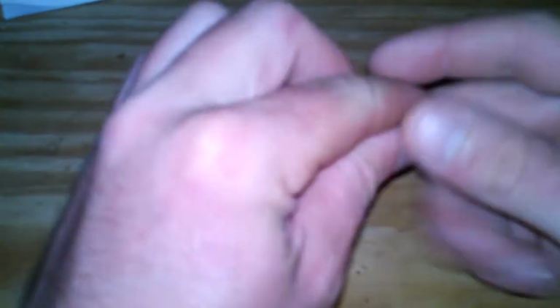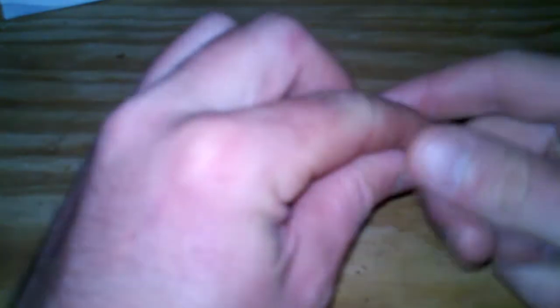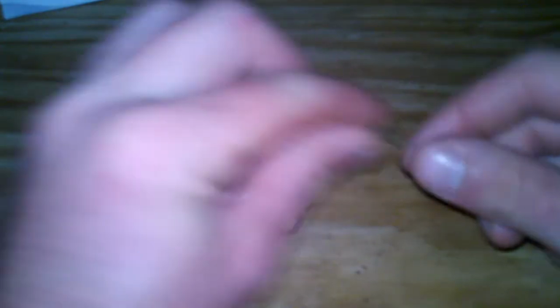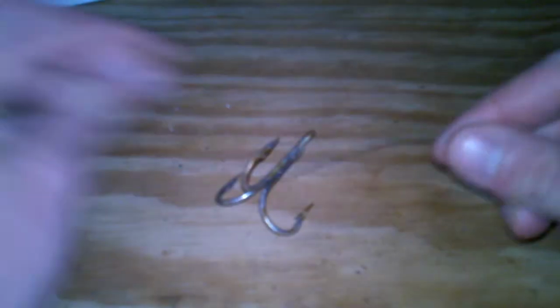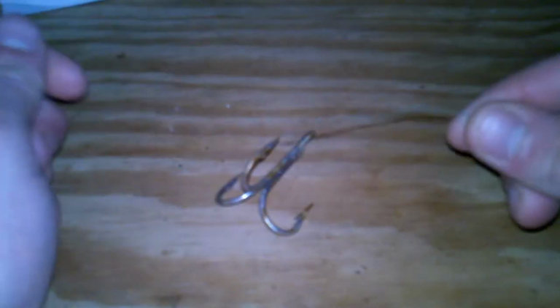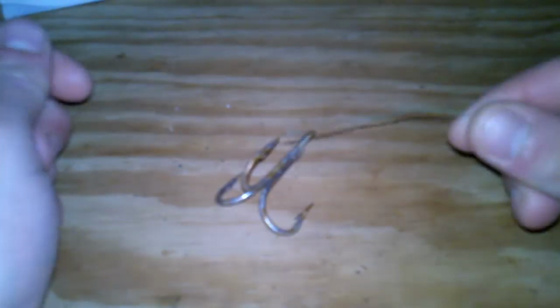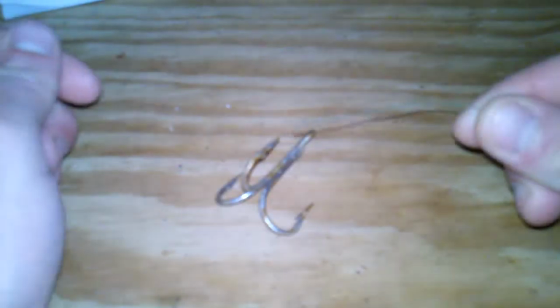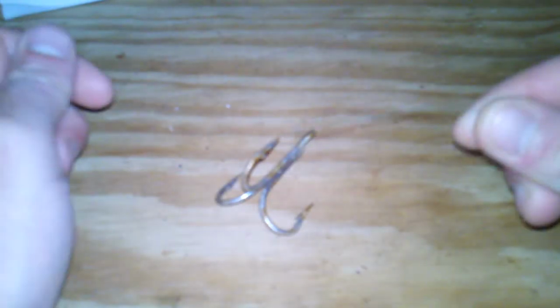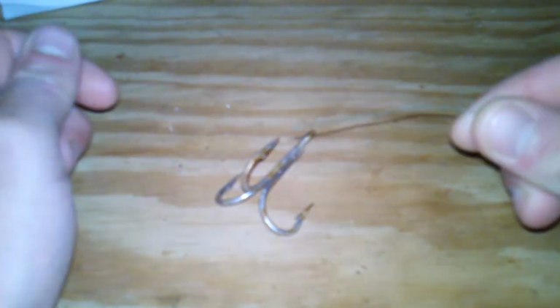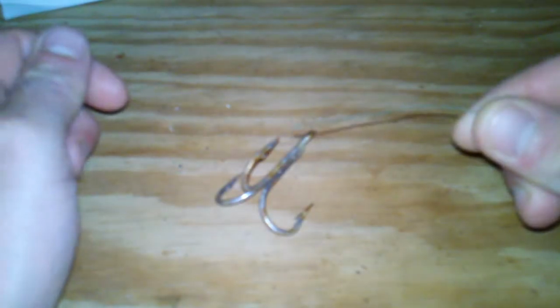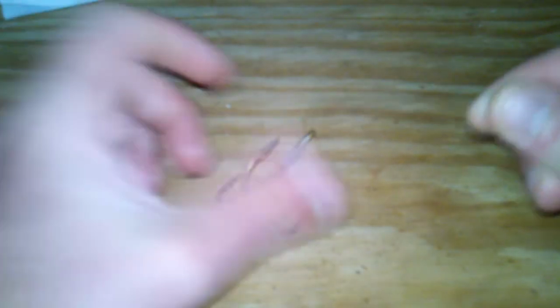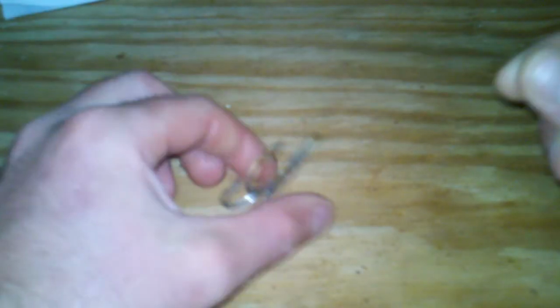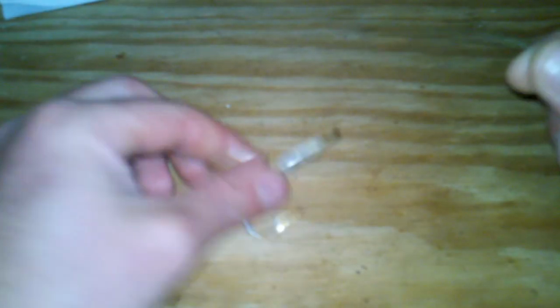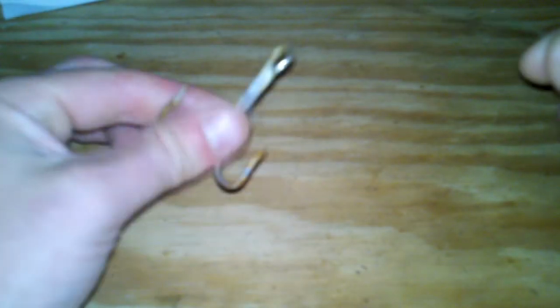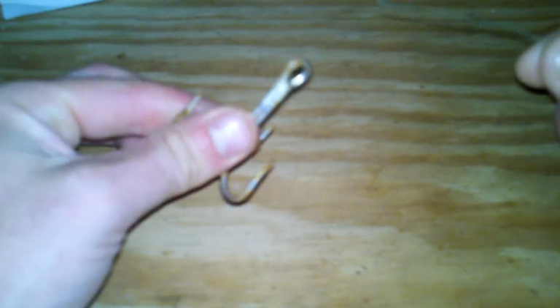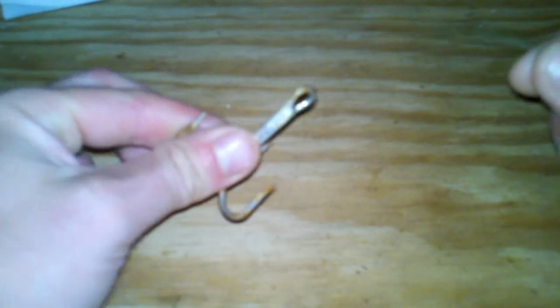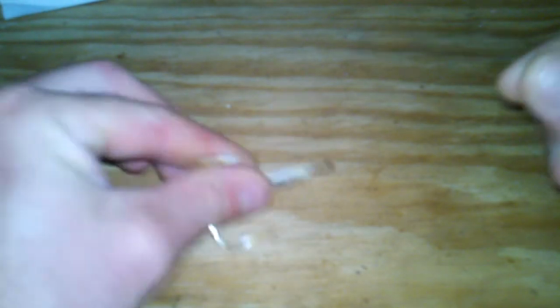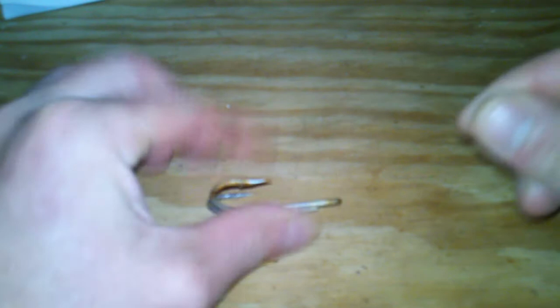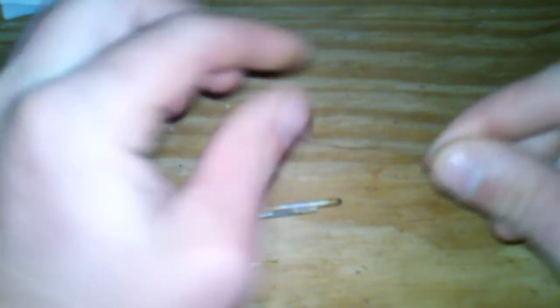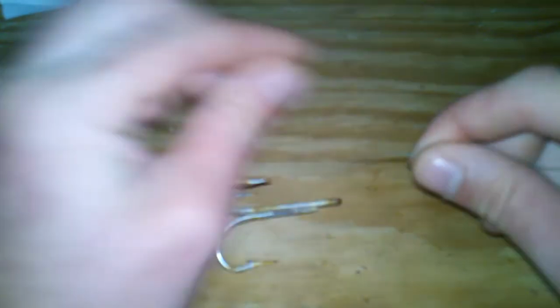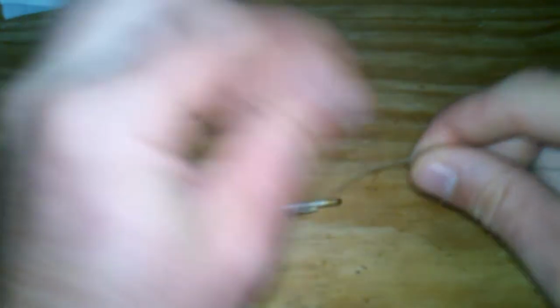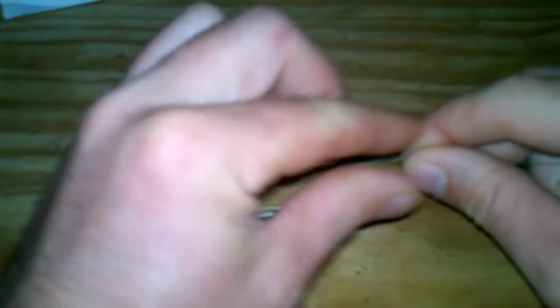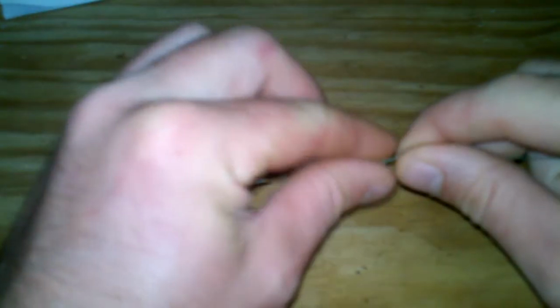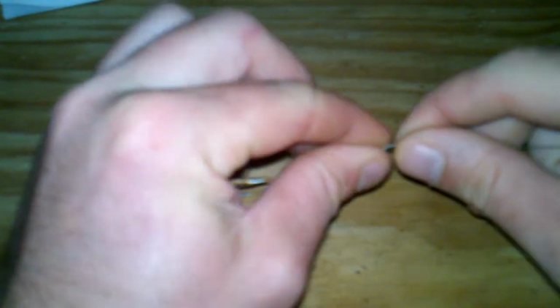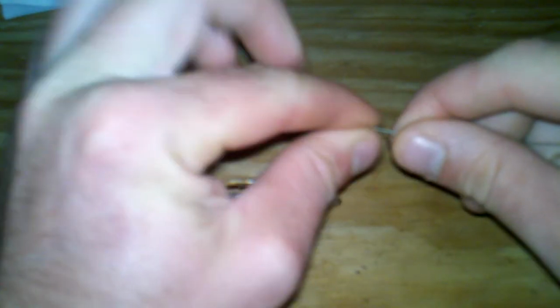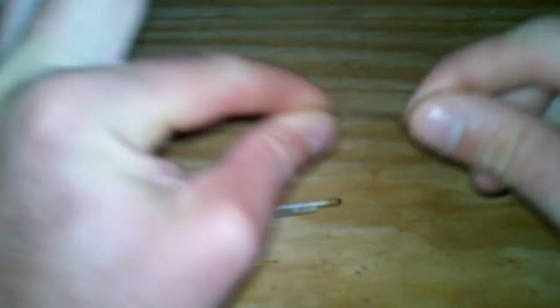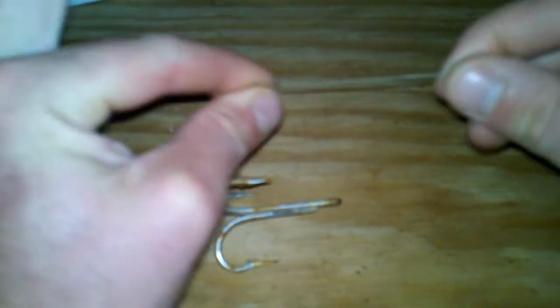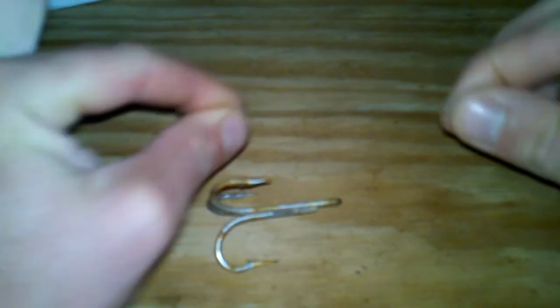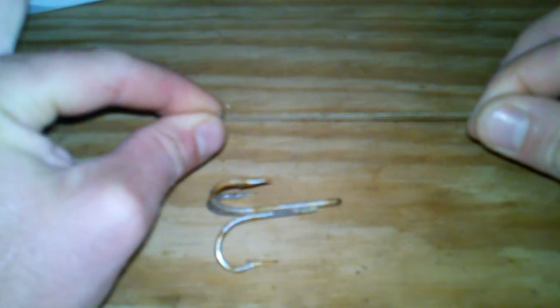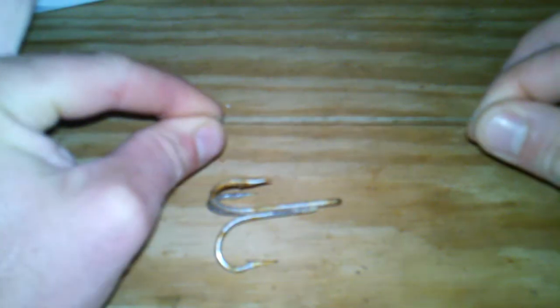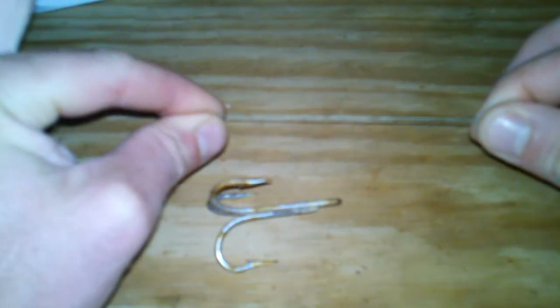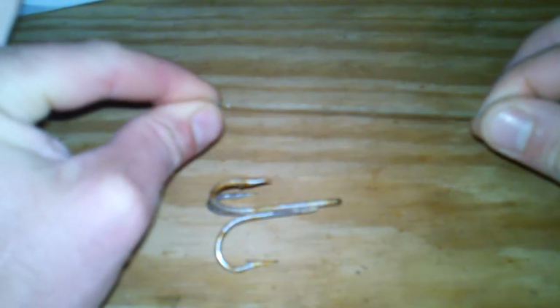Right here I have my braided mainline, and right here I have a treble hook. The first step in tying a polymer knot is to take your braided line or monofilament,